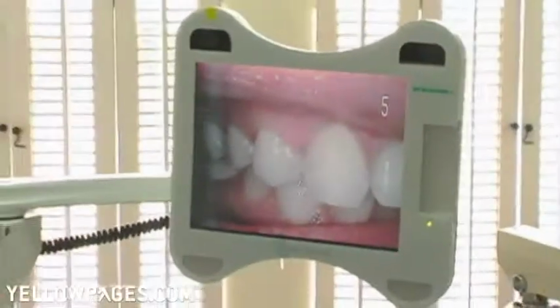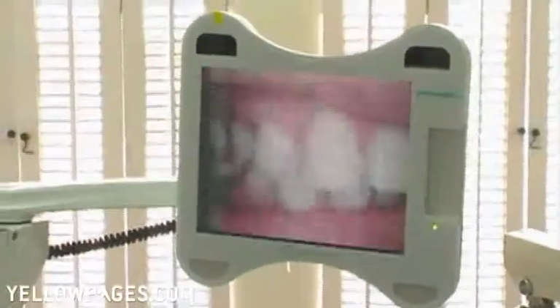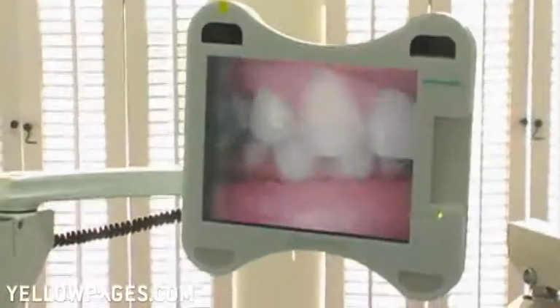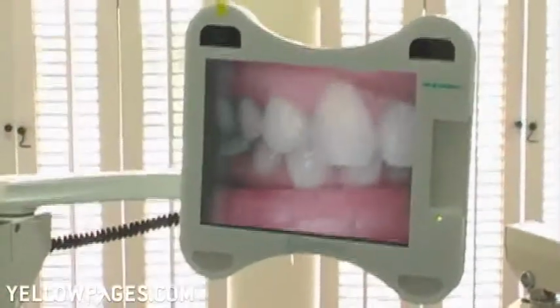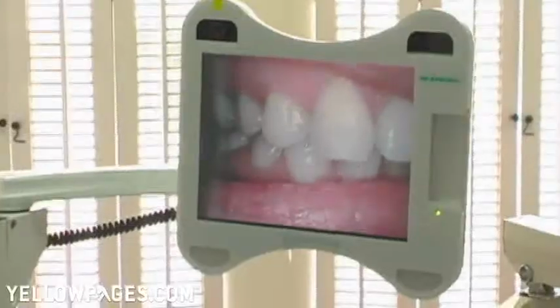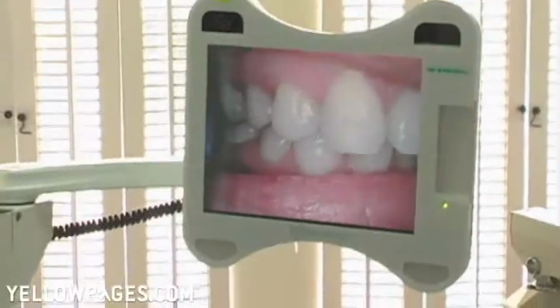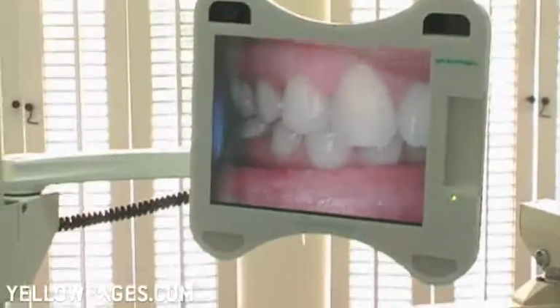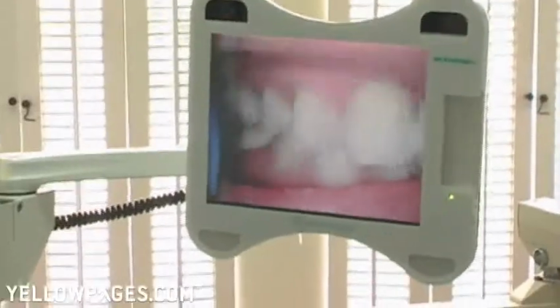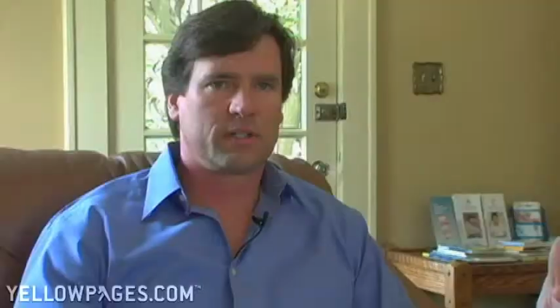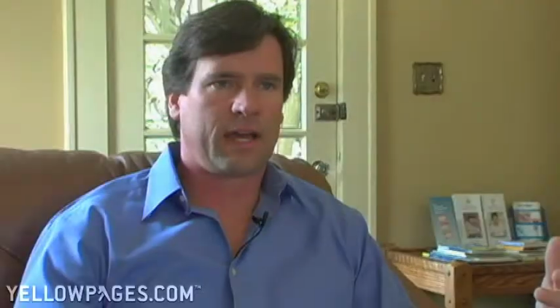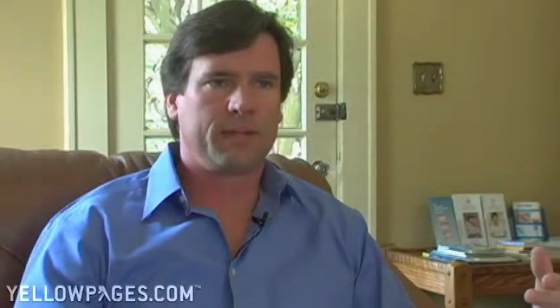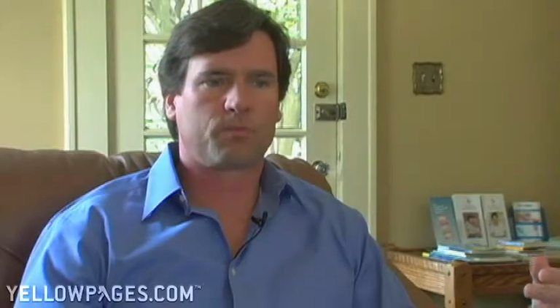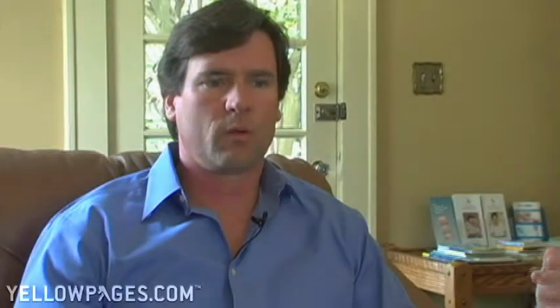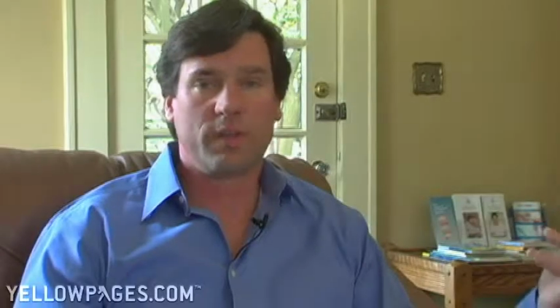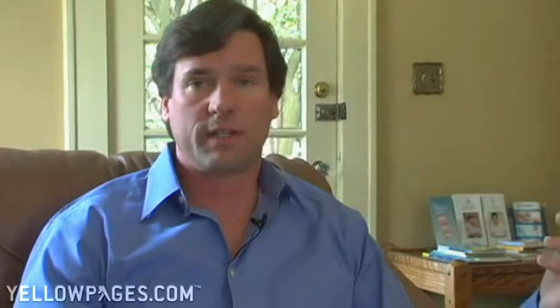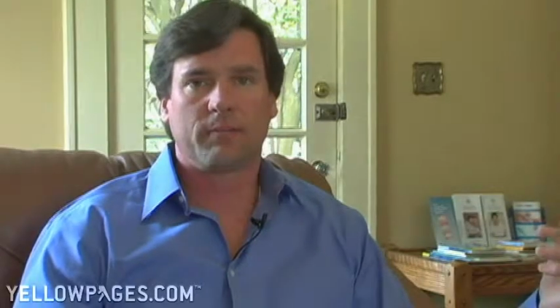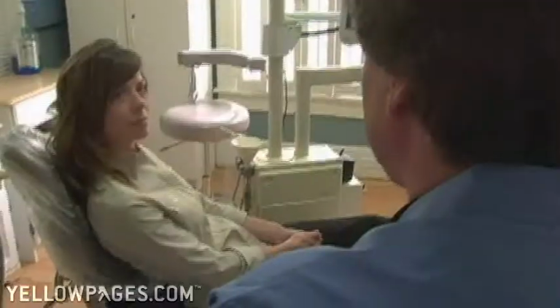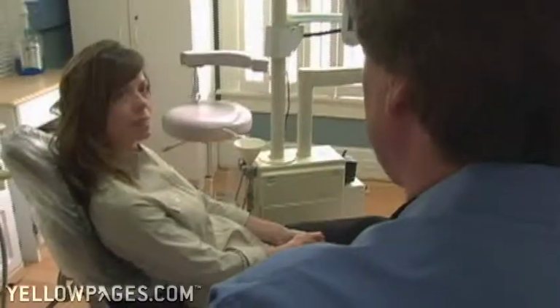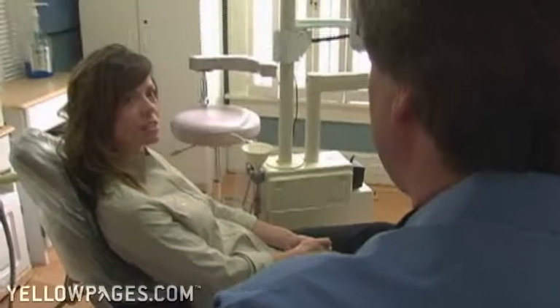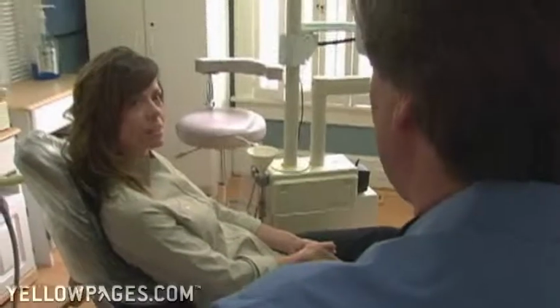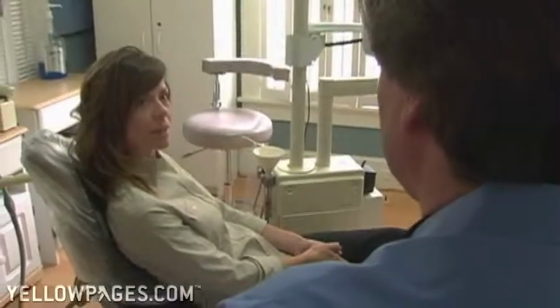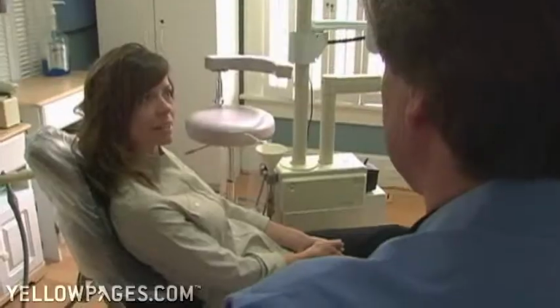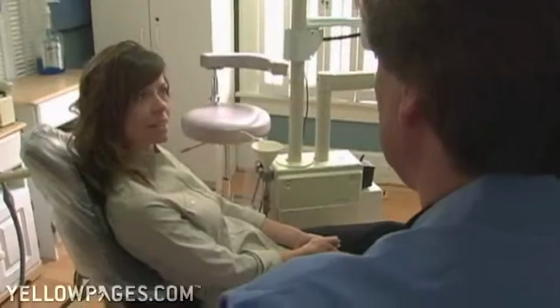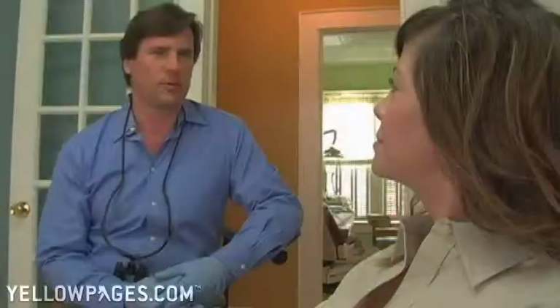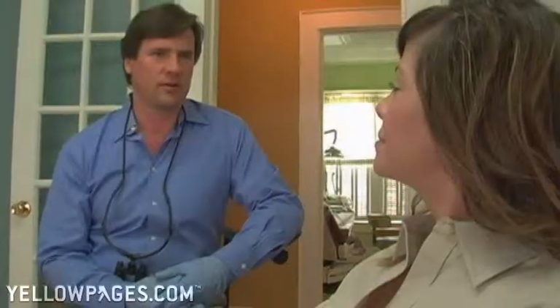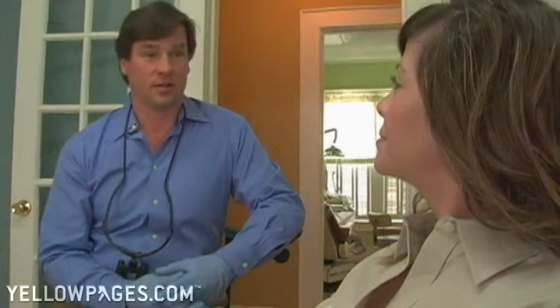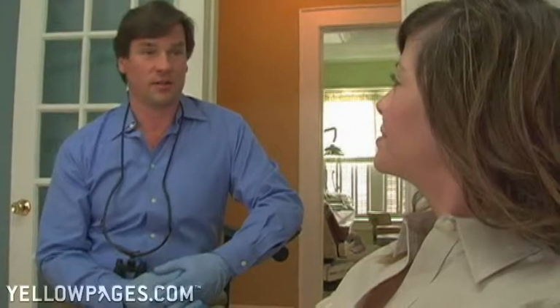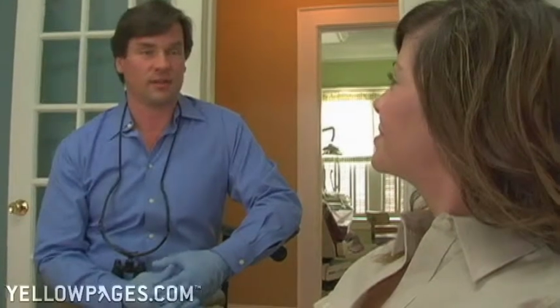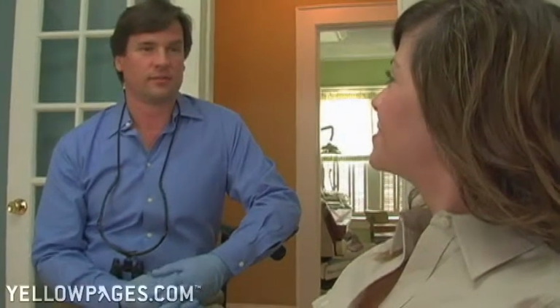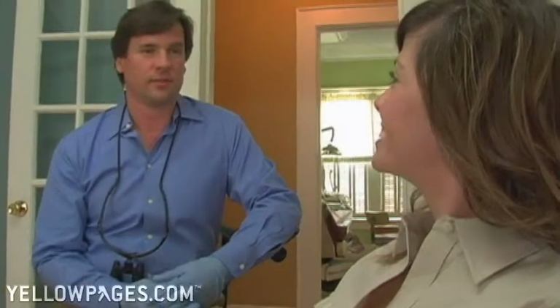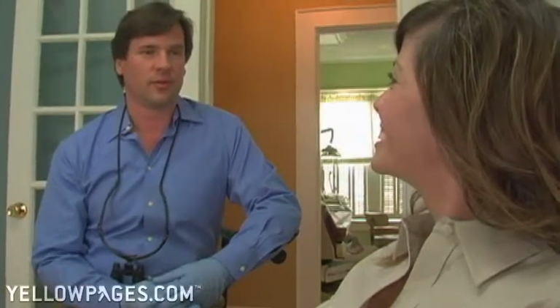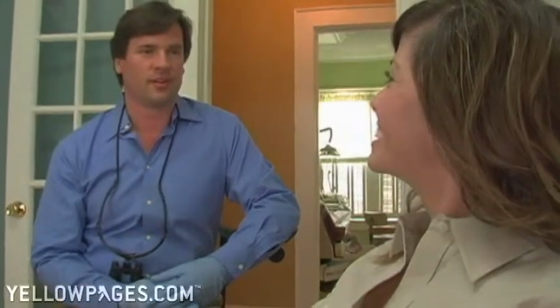and radiographs. We can show the patient exactly what we see, so that we can come to the best possible treatment for that individual patient.